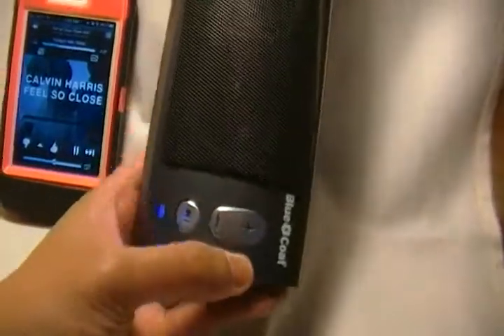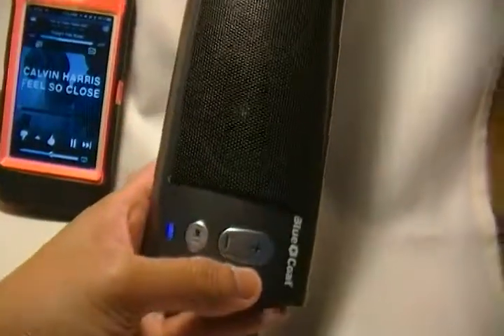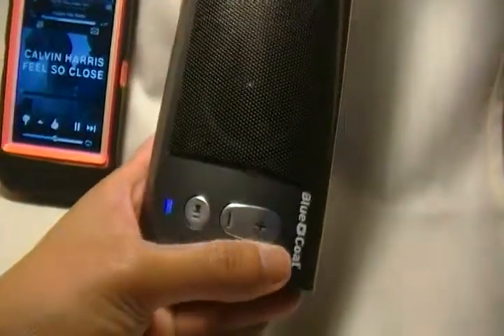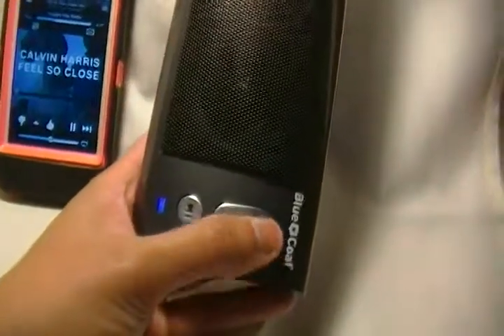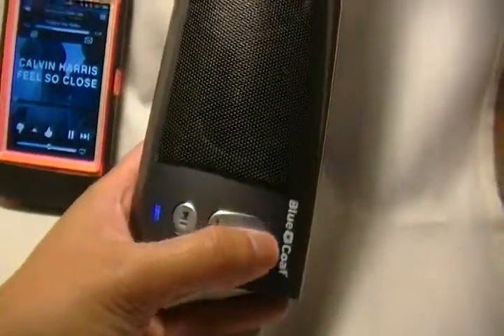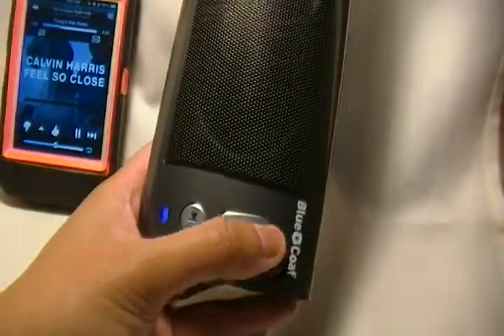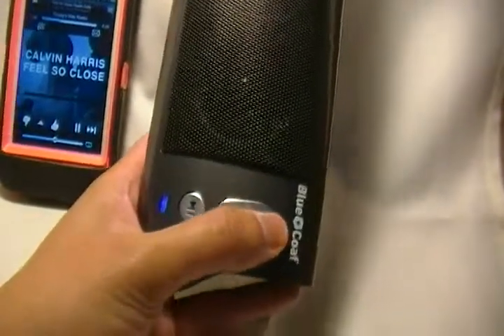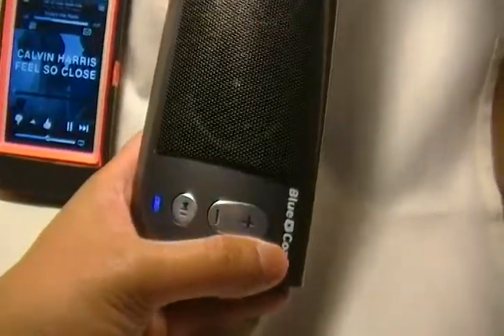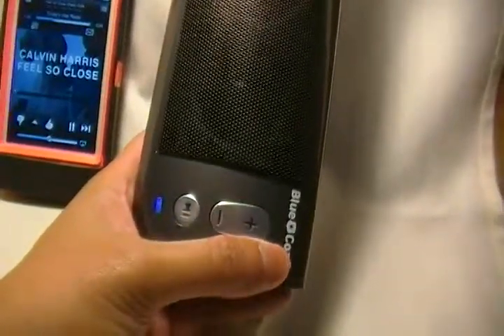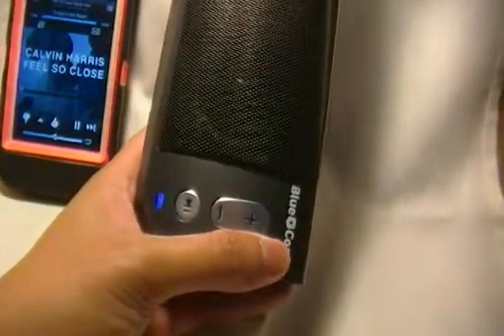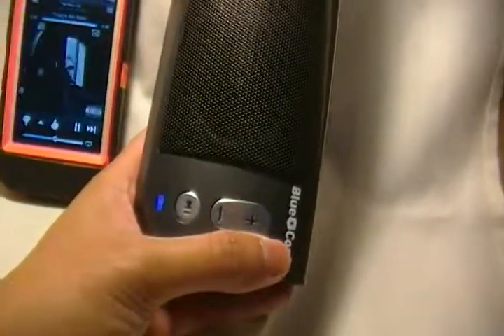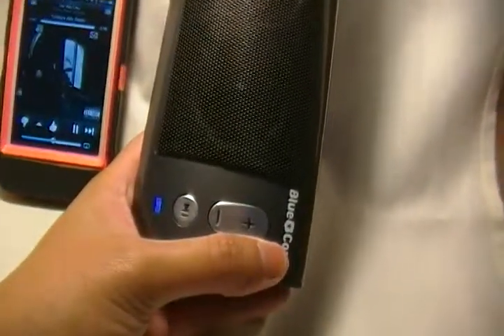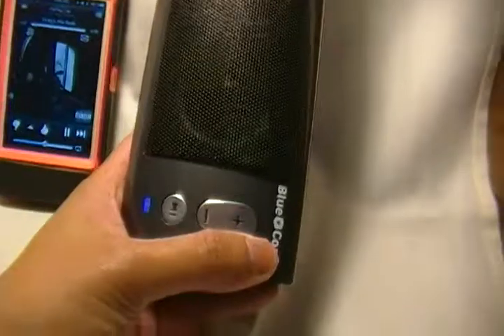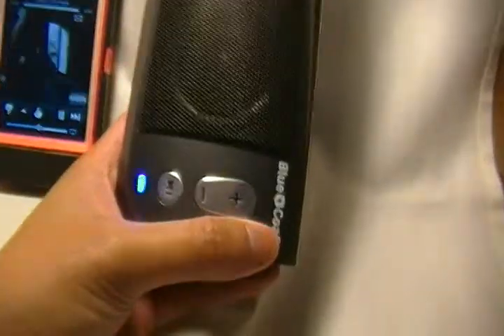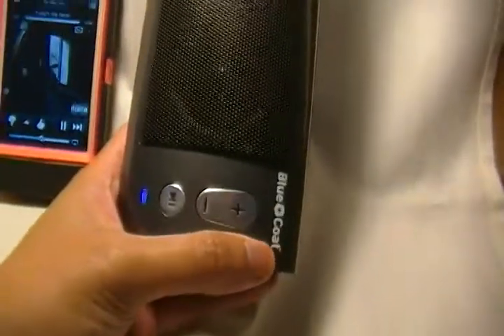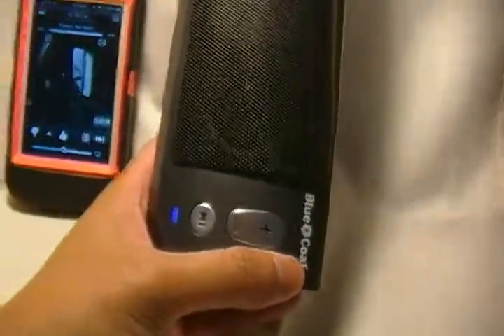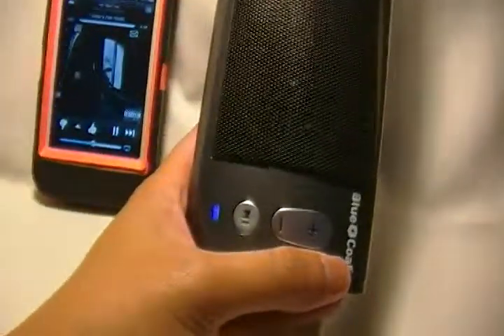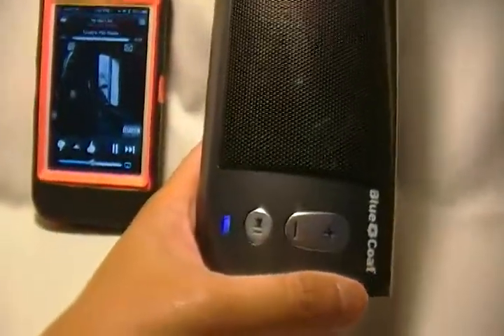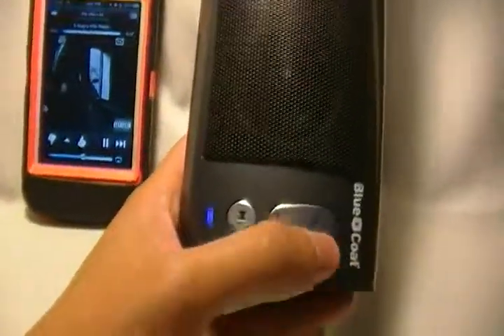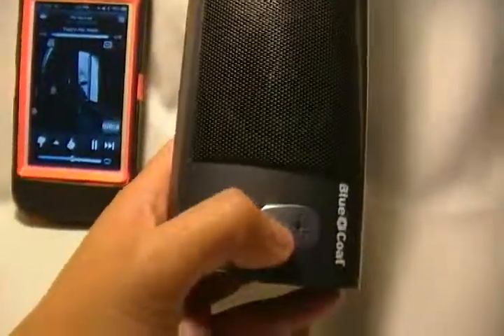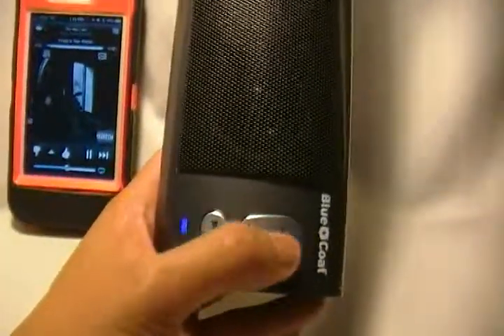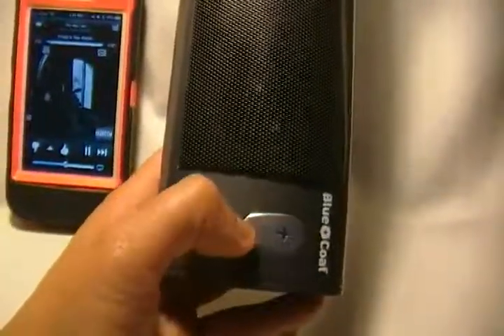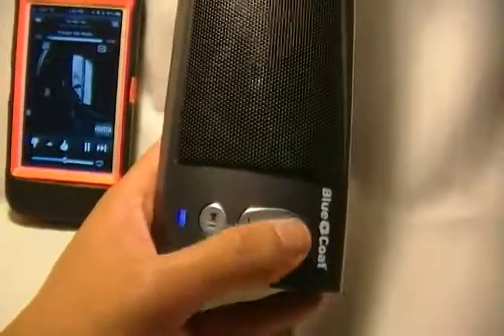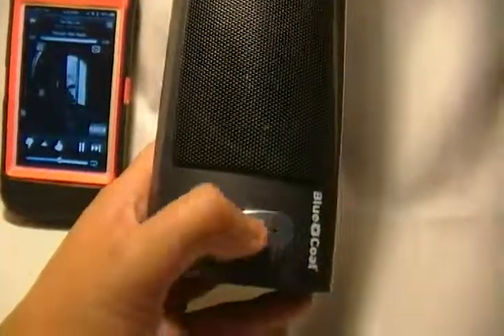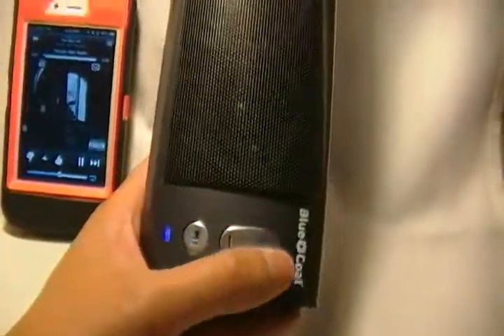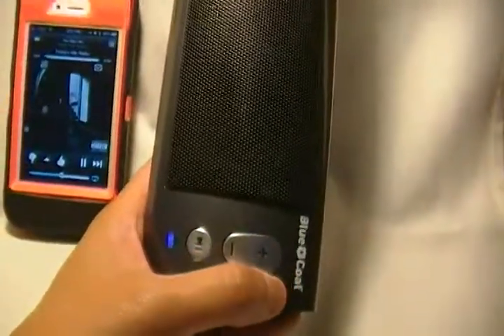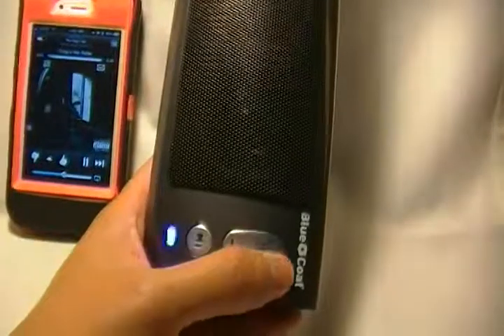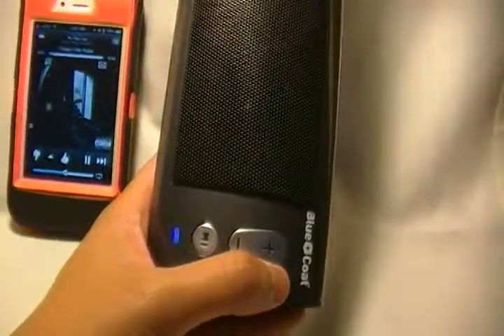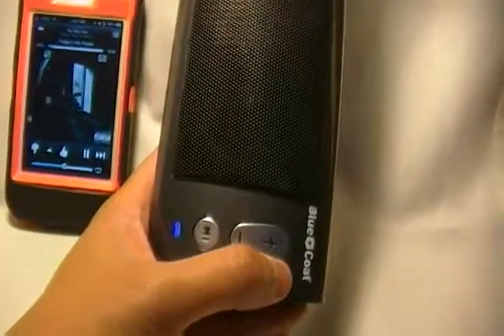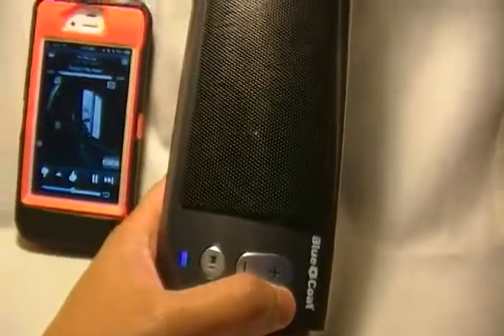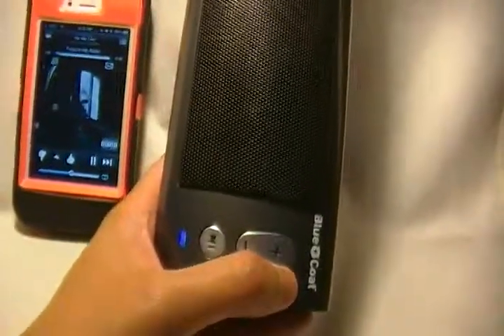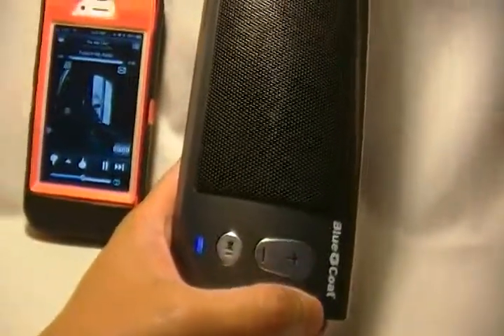Maybe it's this one. Okay, there you go — so this is the button you use when you want to switch to a different song, to skip a song.